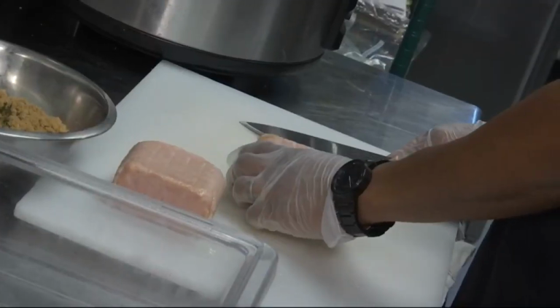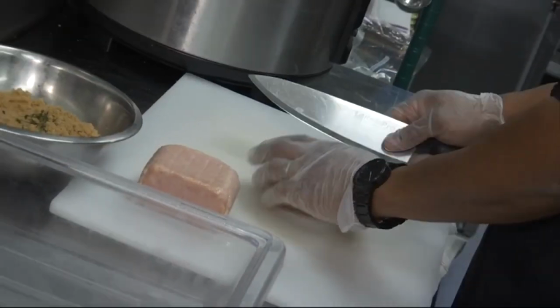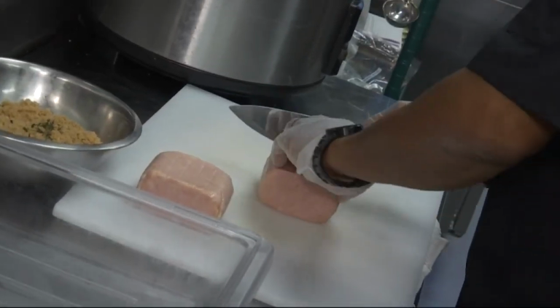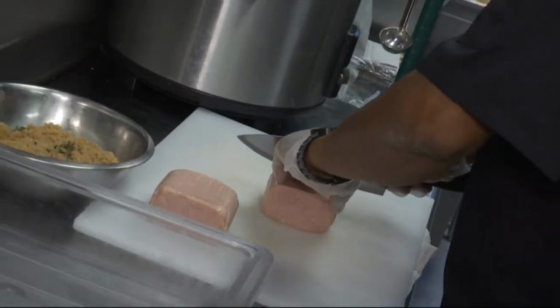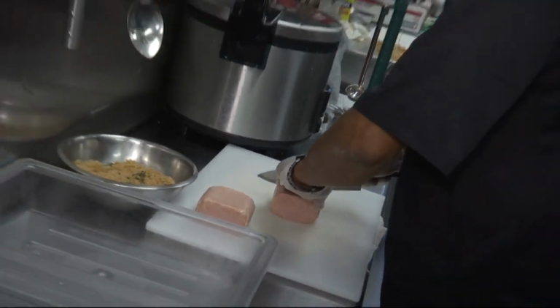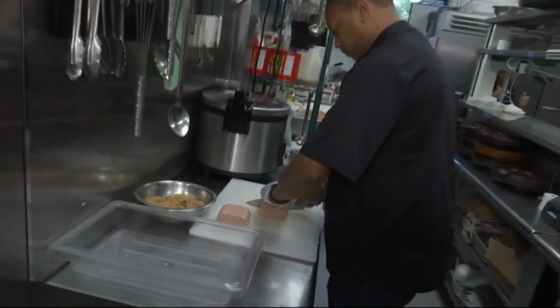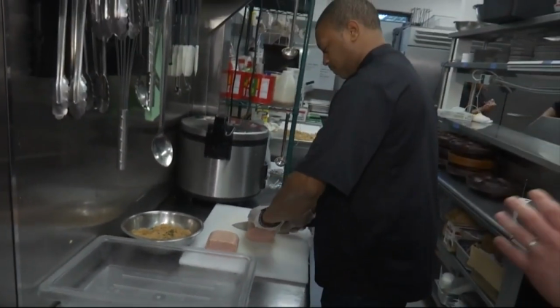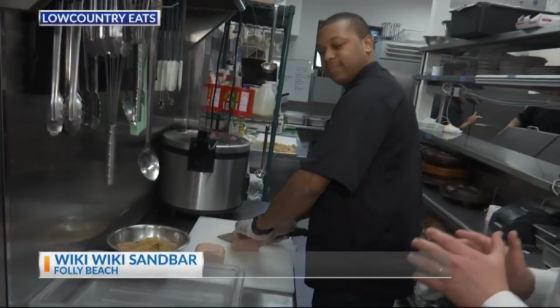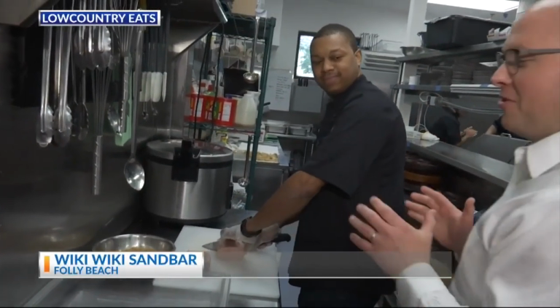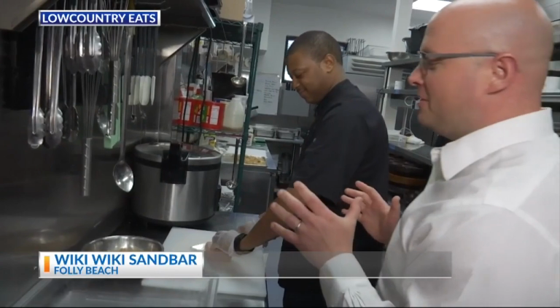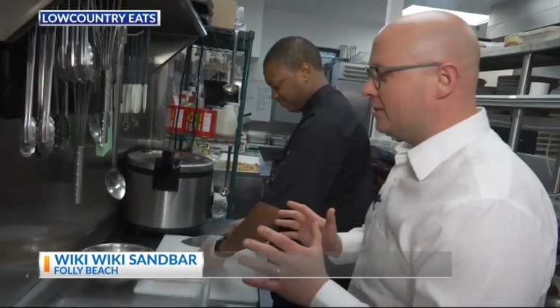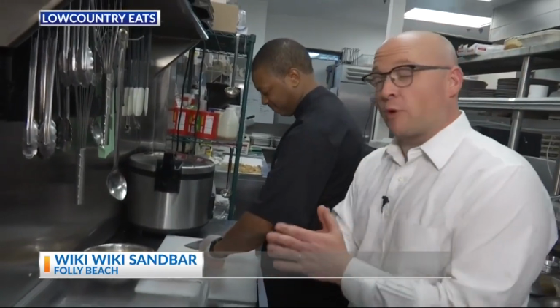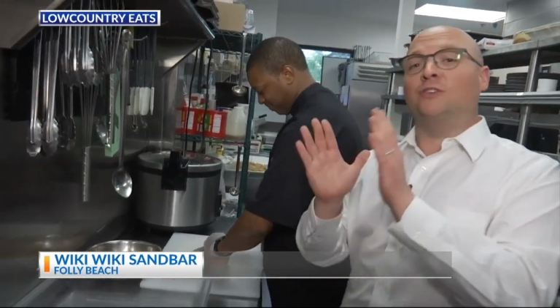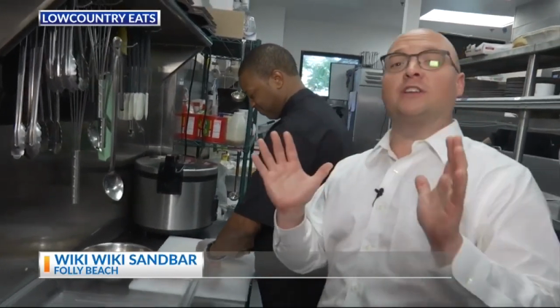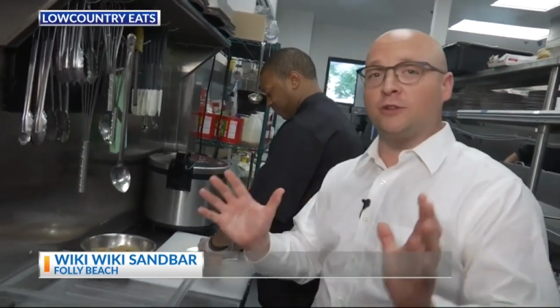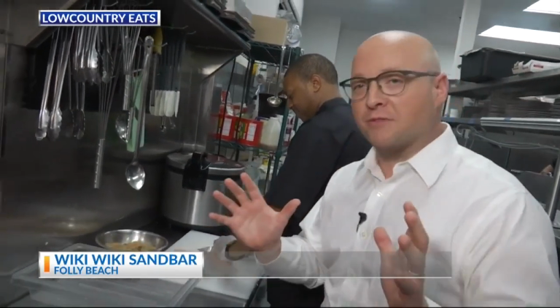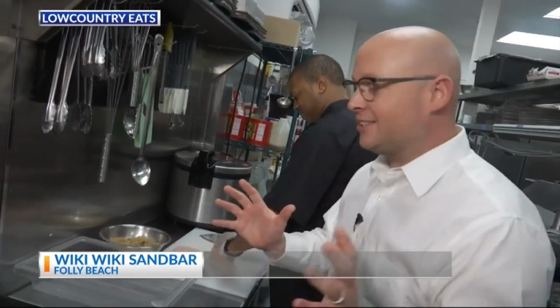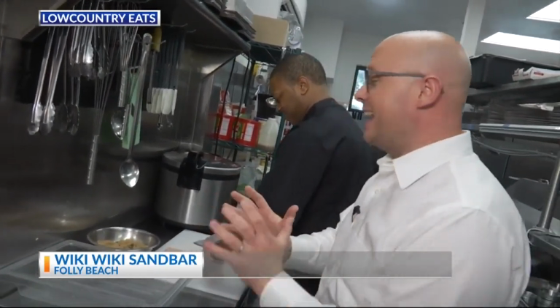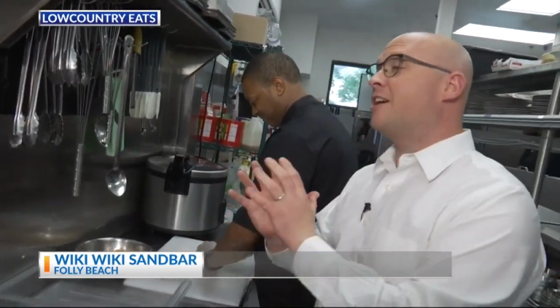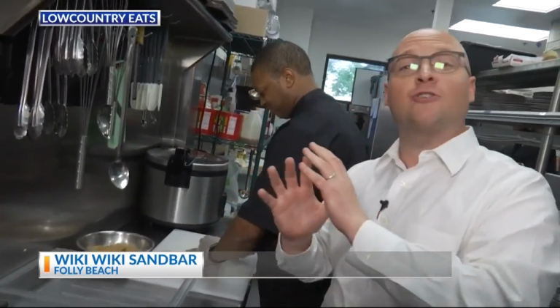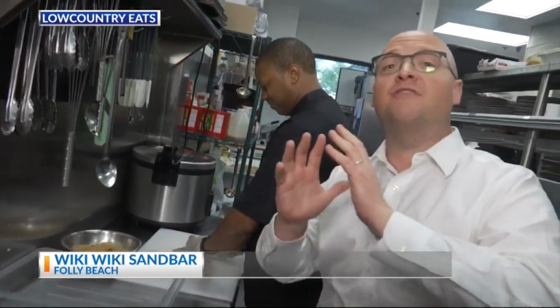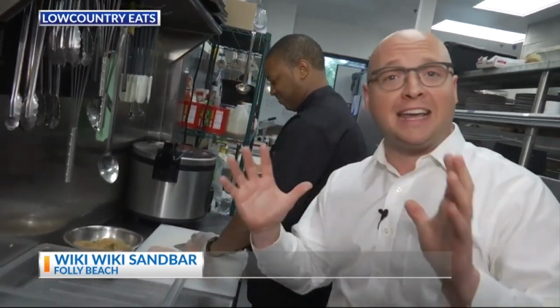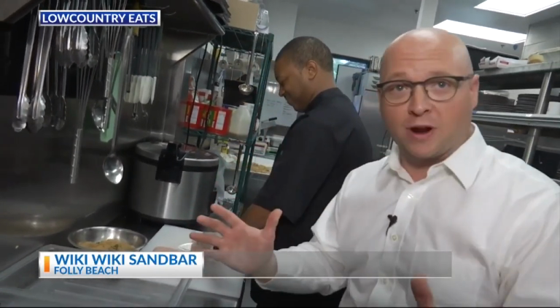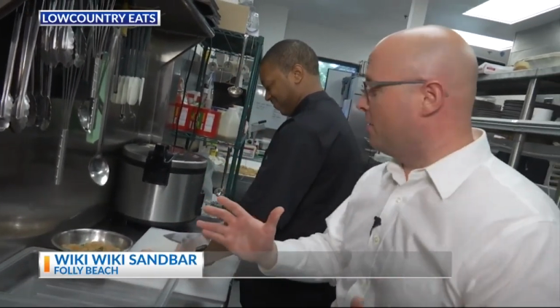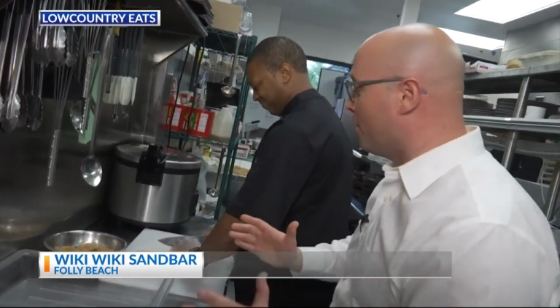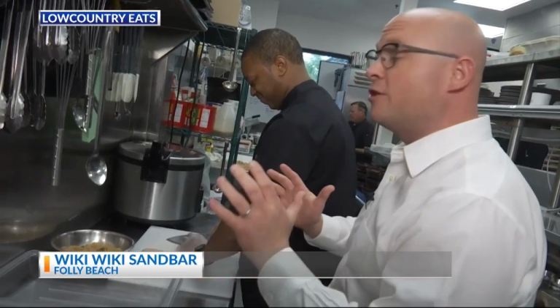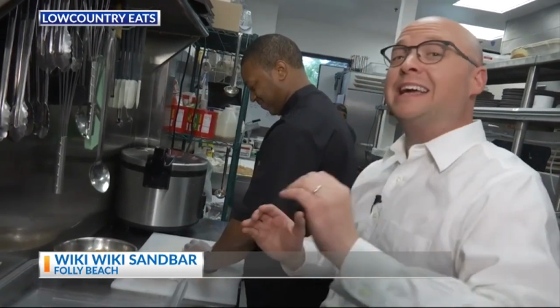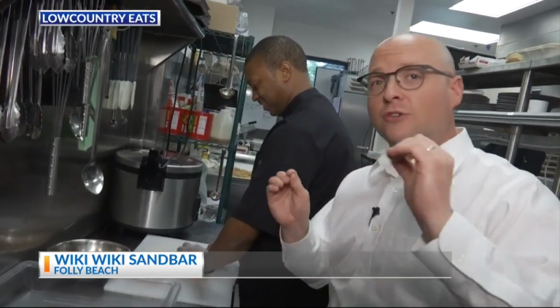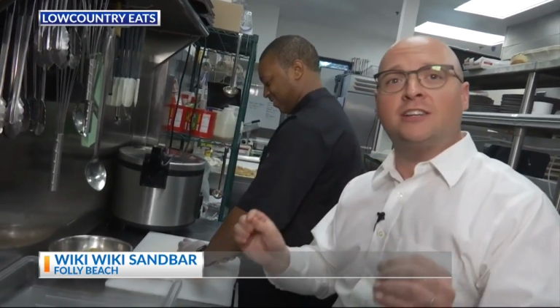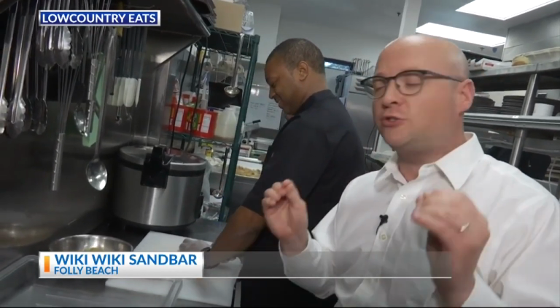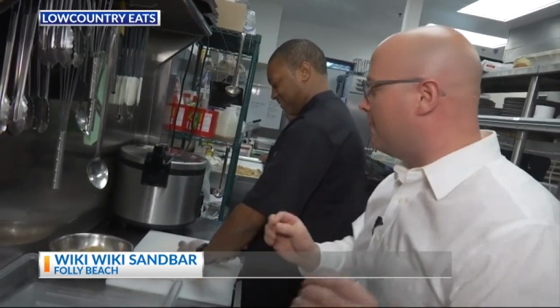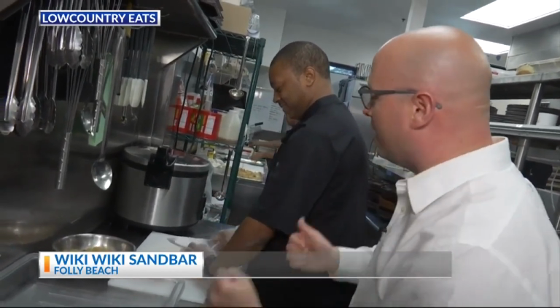We are back in the kitchen at Wiki Wiki Sand Bar with Chef Jason Dupree, who is going to do something for us today that I'm not sure you can find anywhere in the Low Country. We are doing their signature spam slider.